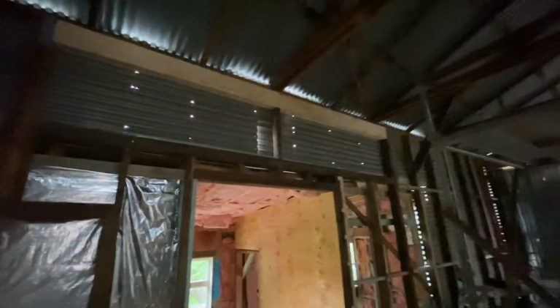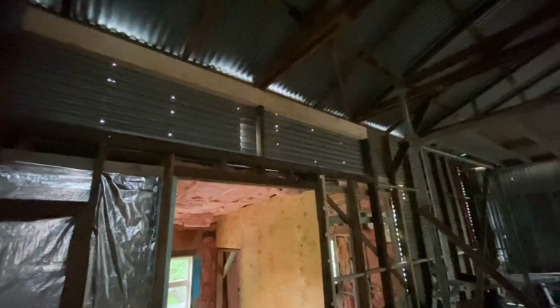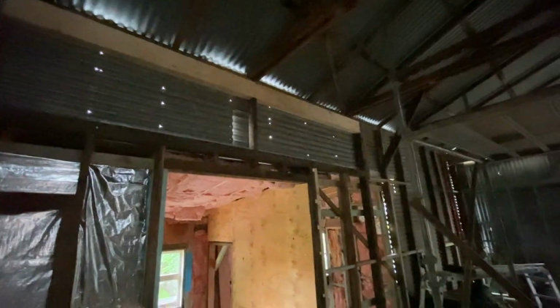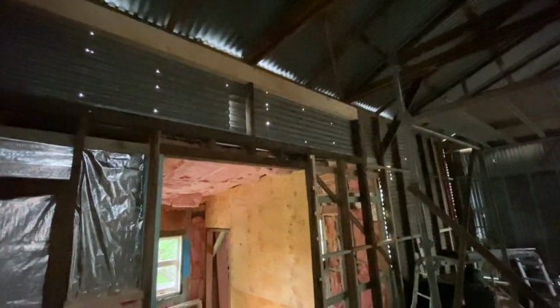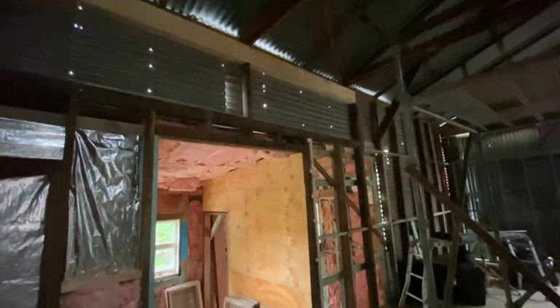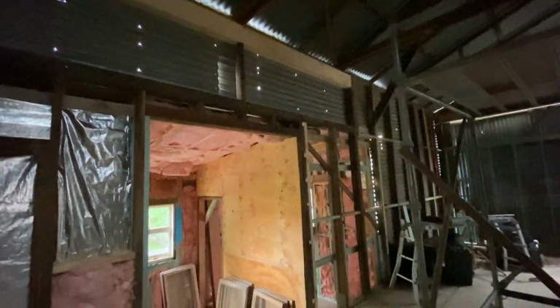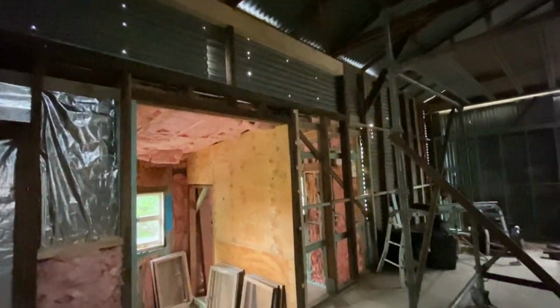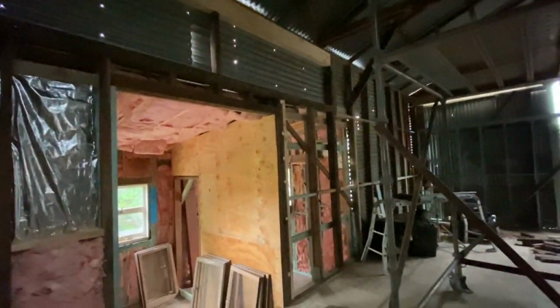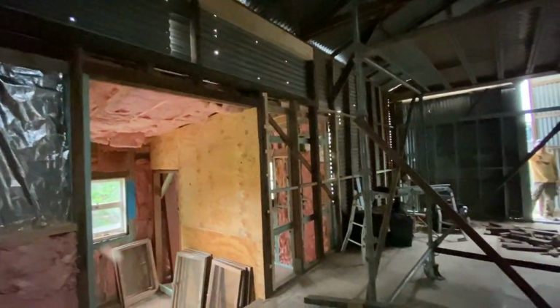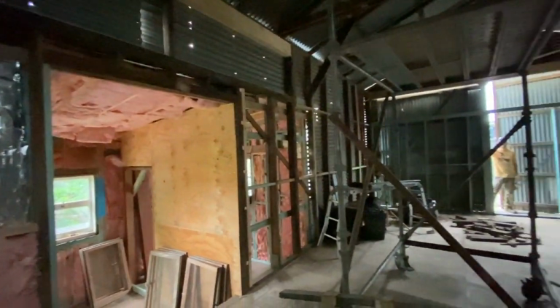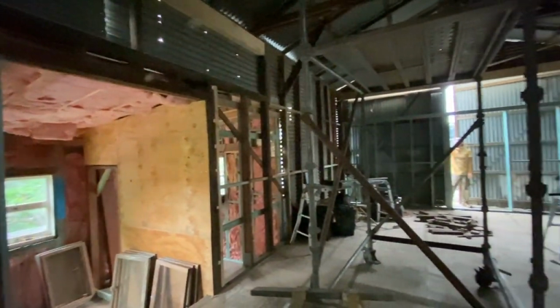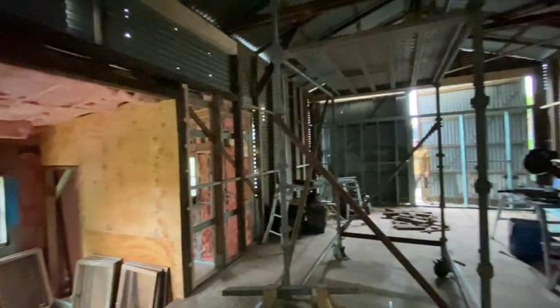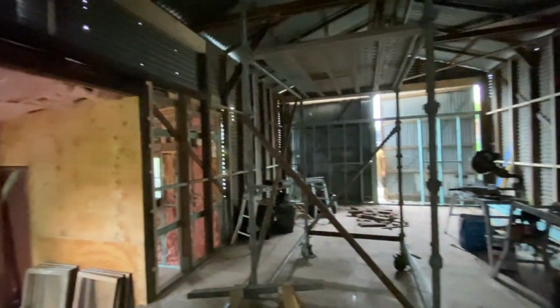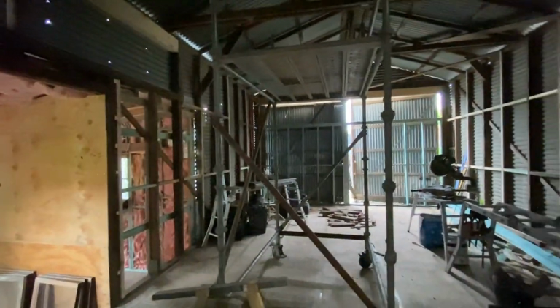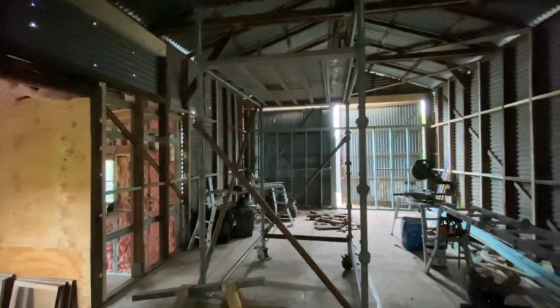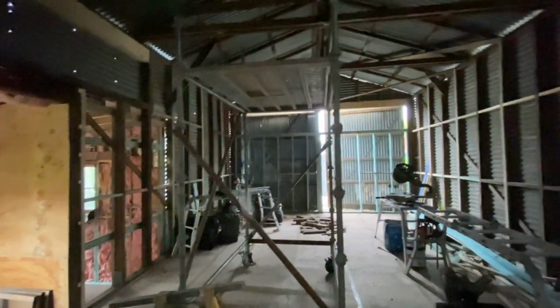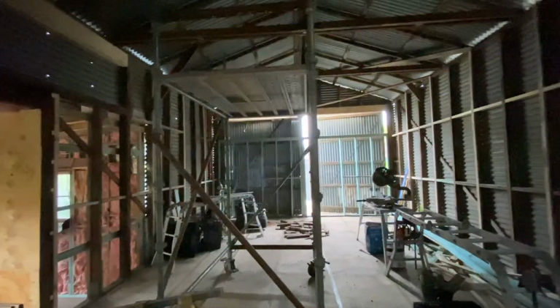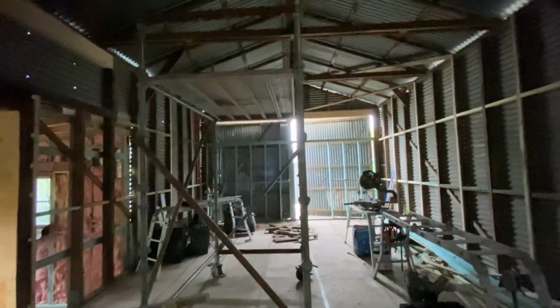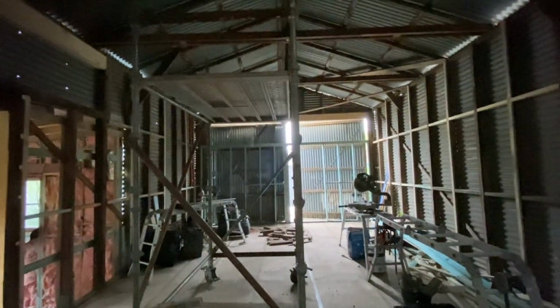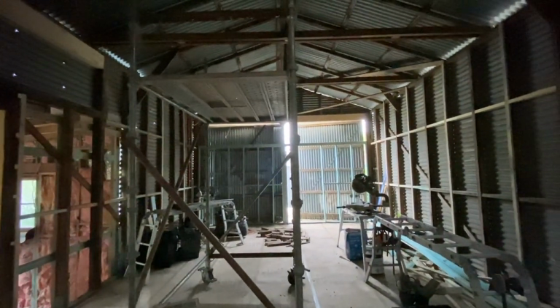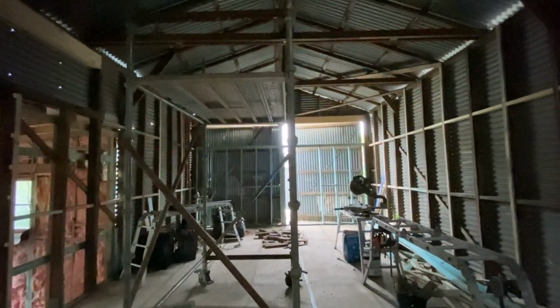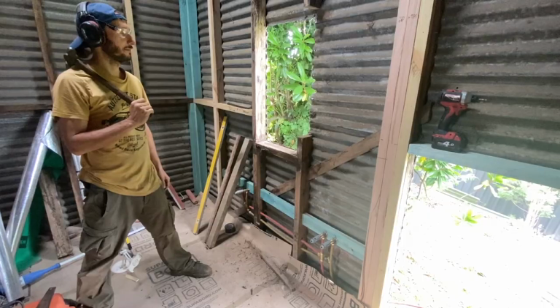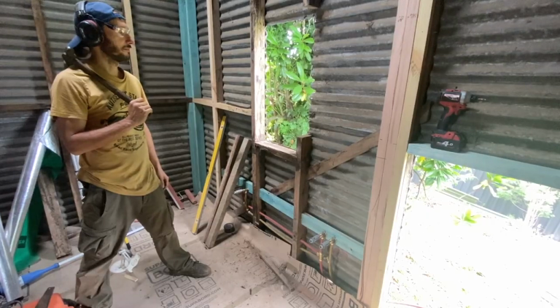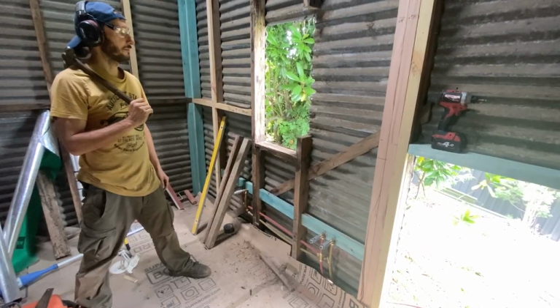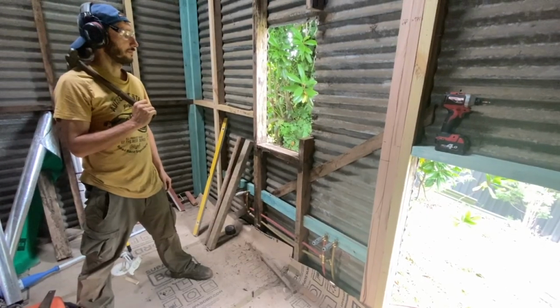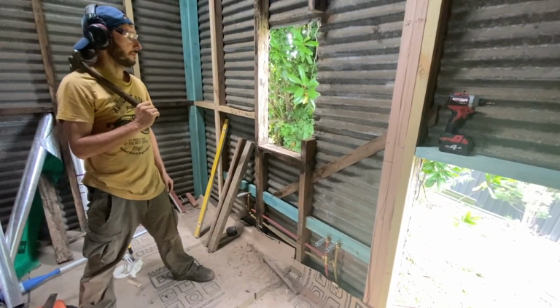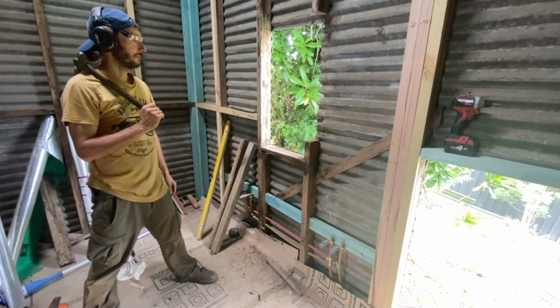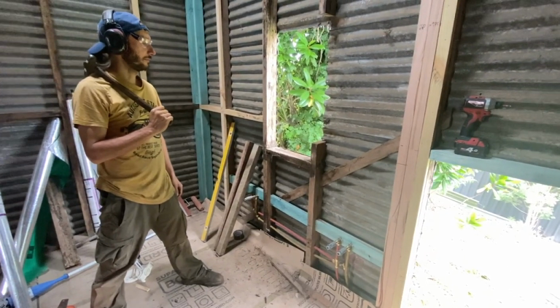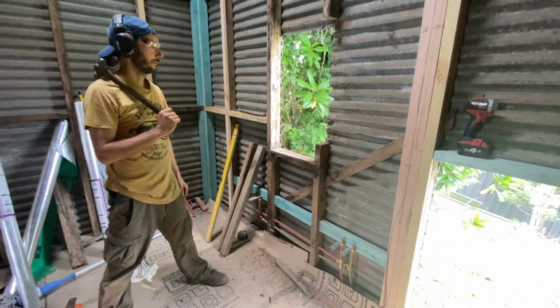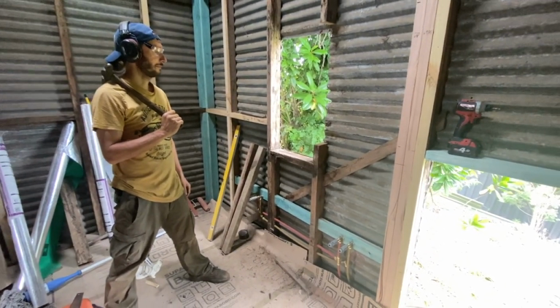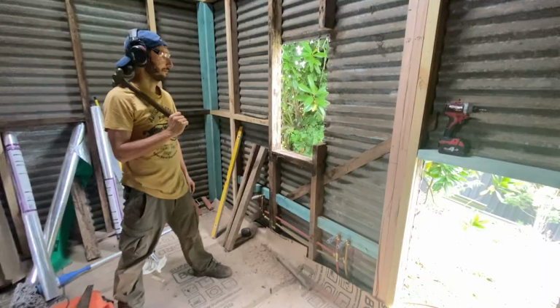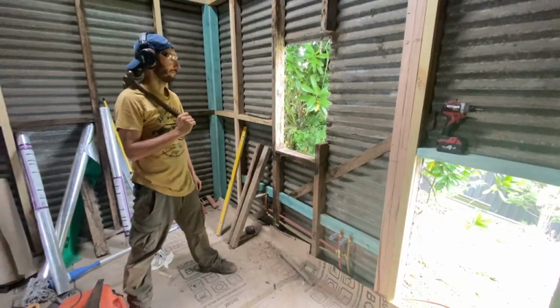Windows are ready to go in up there. So we are making progress, although it doesn't look like it. There's two ways to remove a bit of timber — the right way and this way.